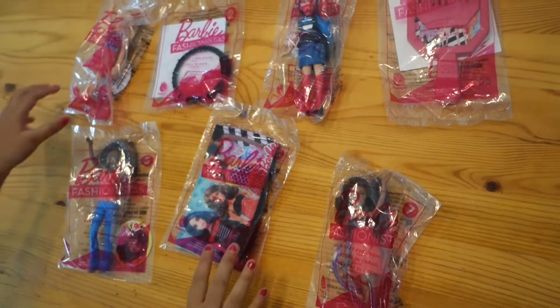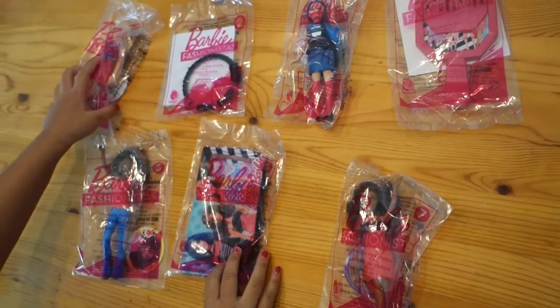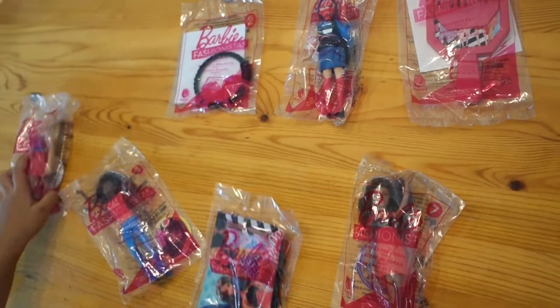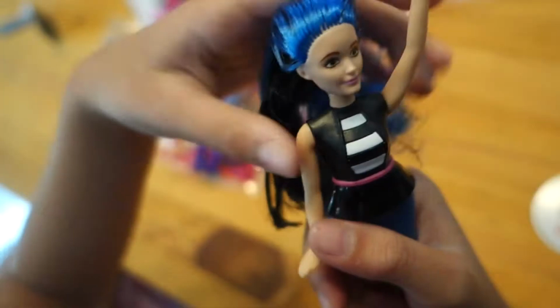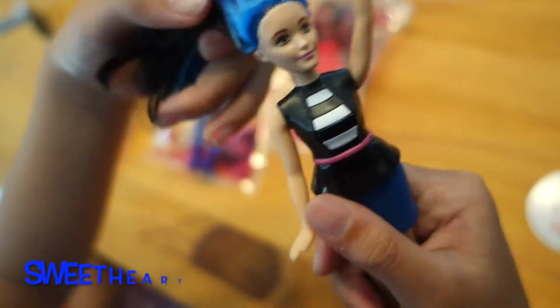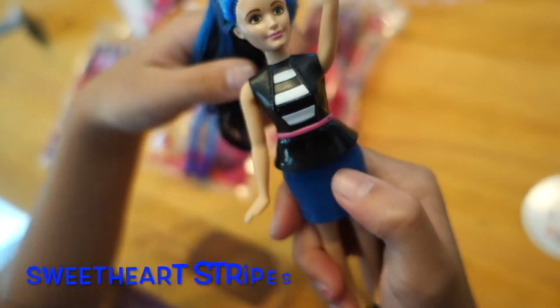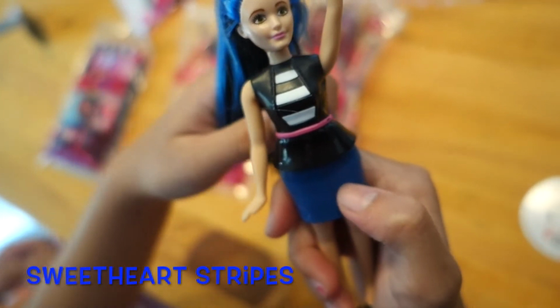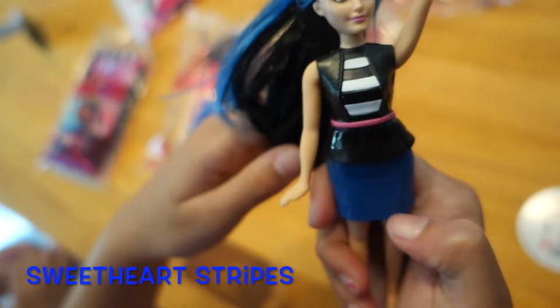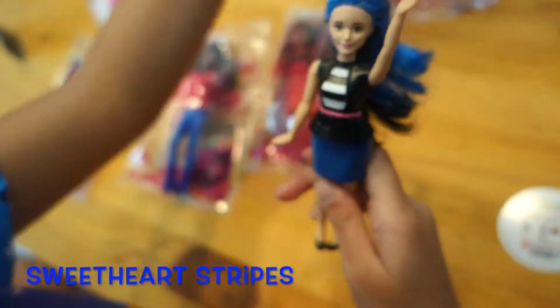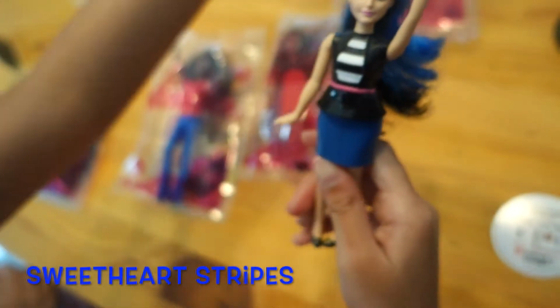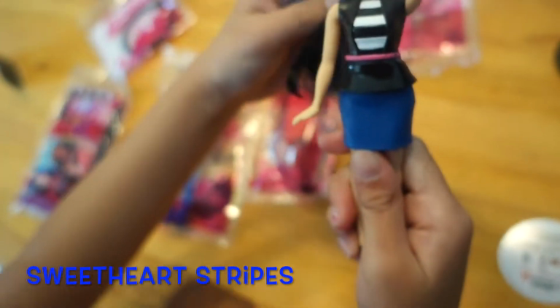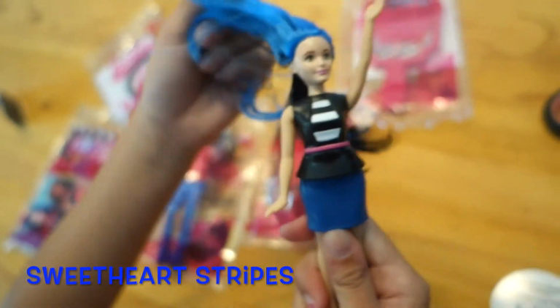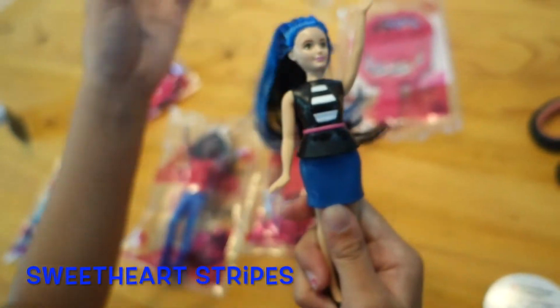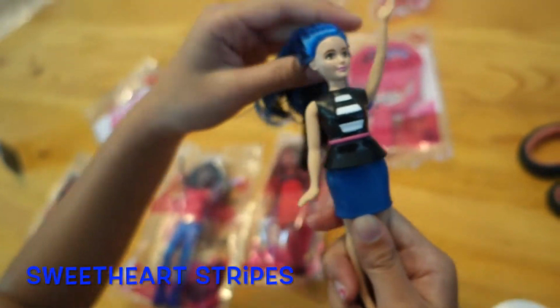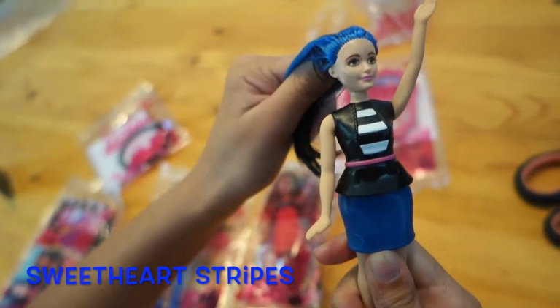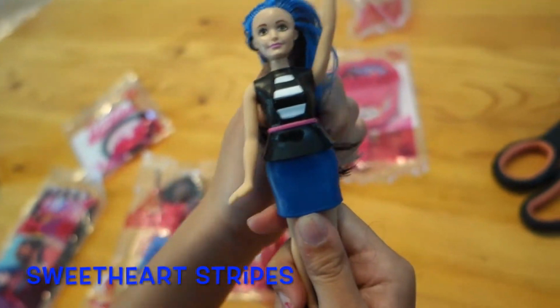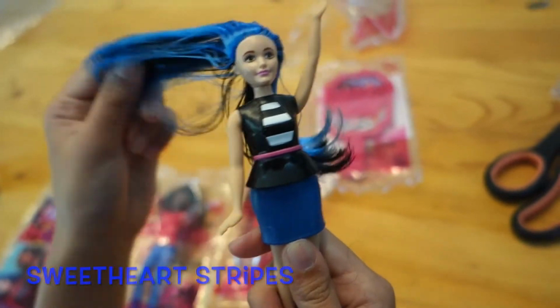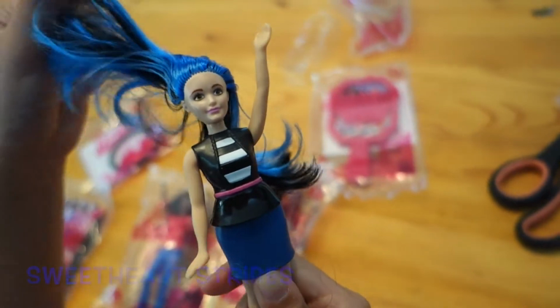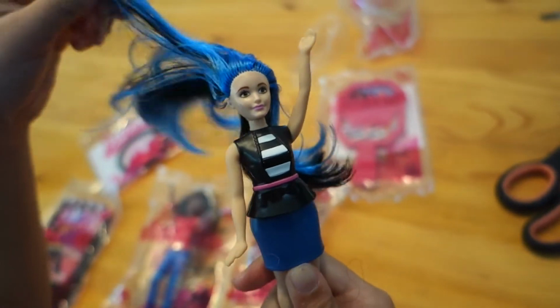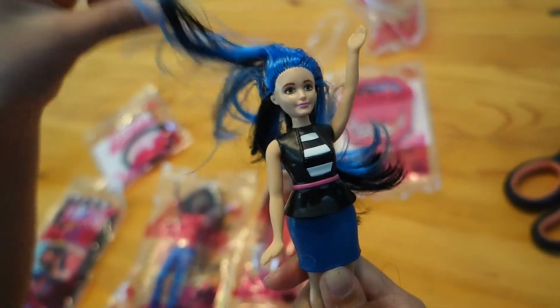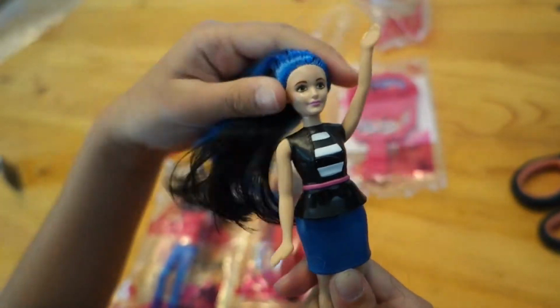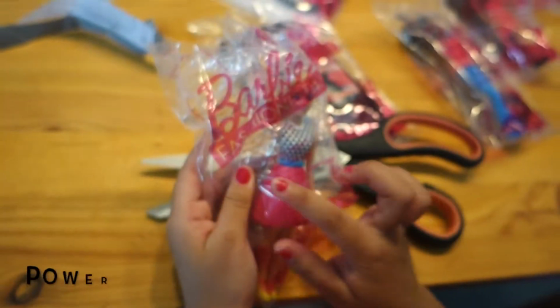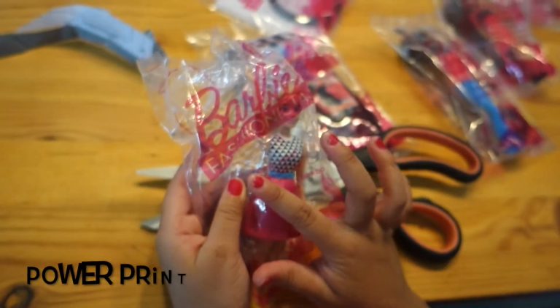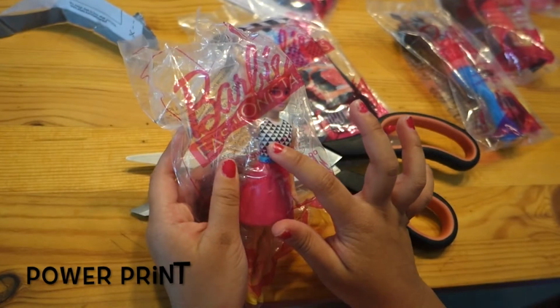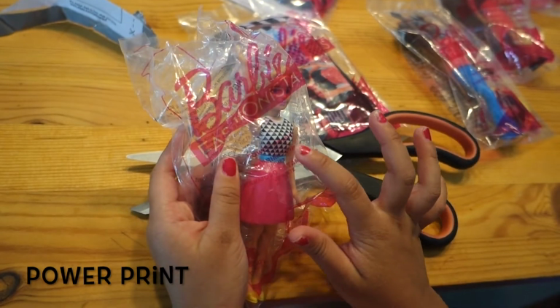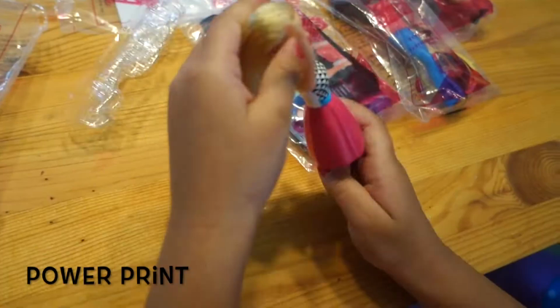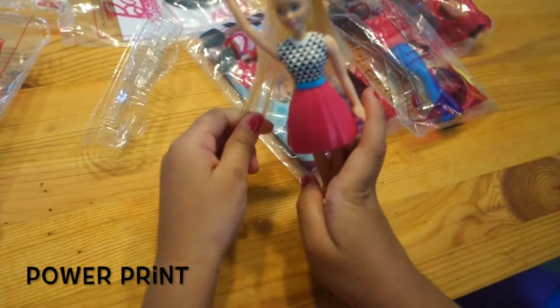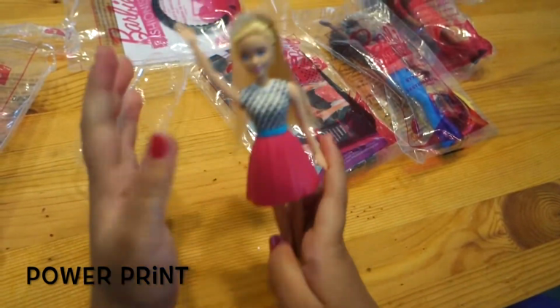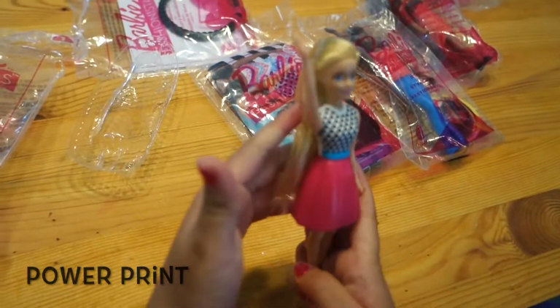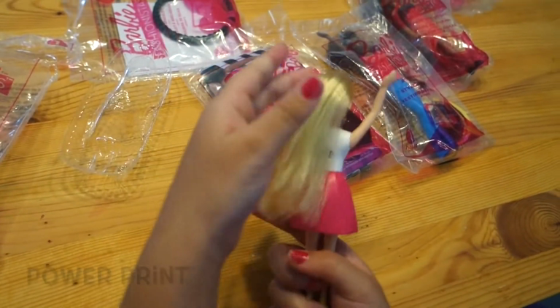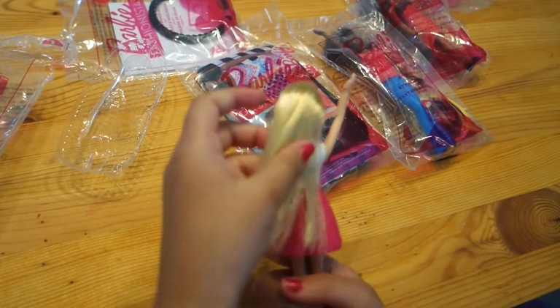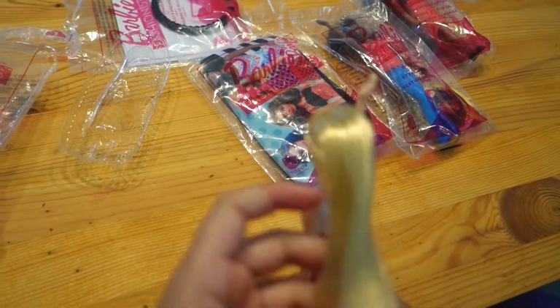Let's open the box! So this is Sweet Heart Strike. I like her hair because it's blue. Her name is Power Pin. Get her out already. Her hair is so smooth.